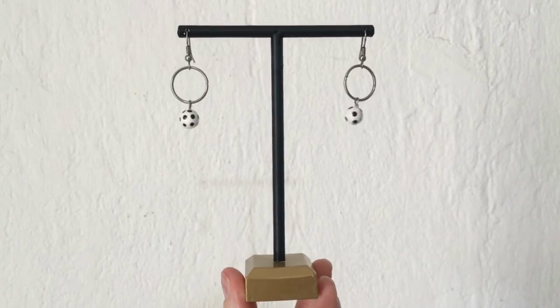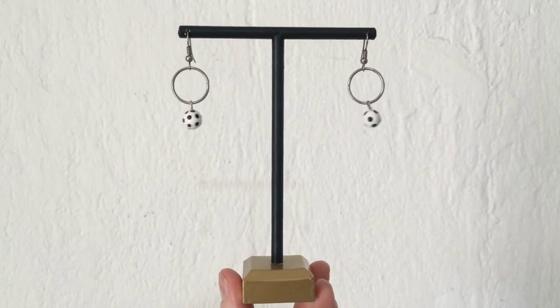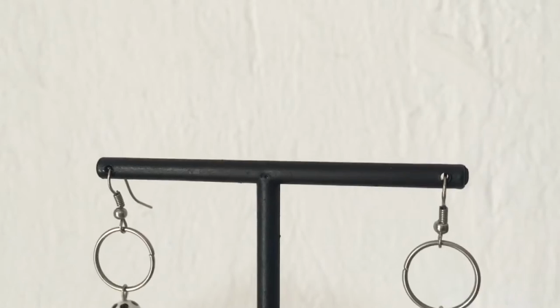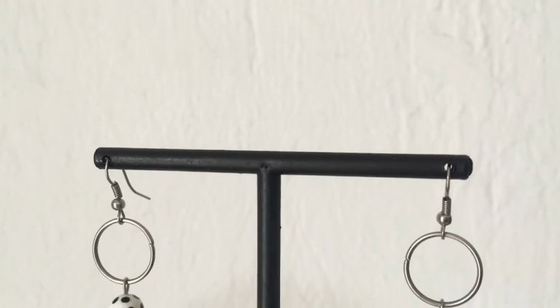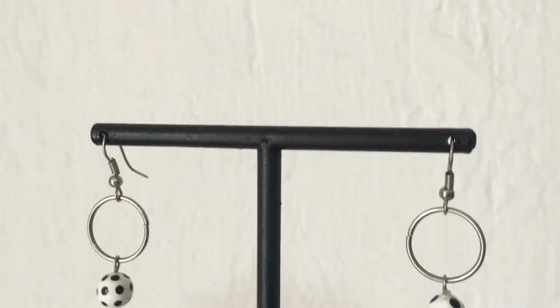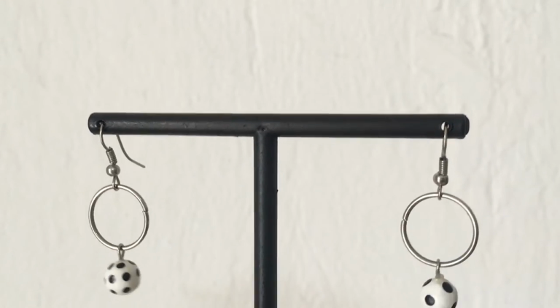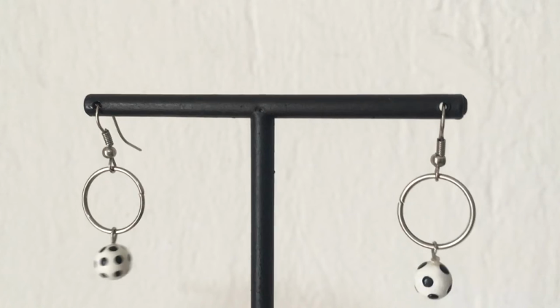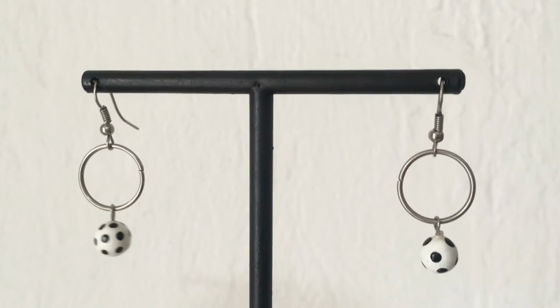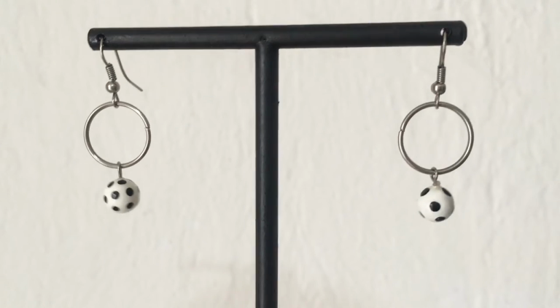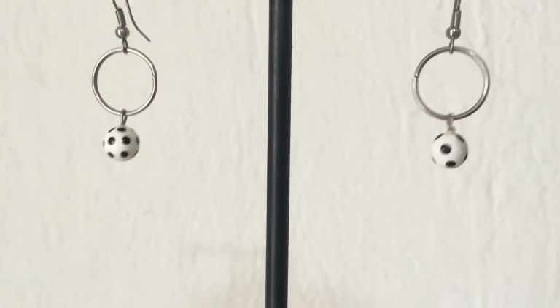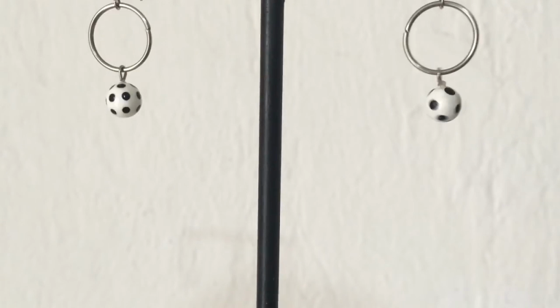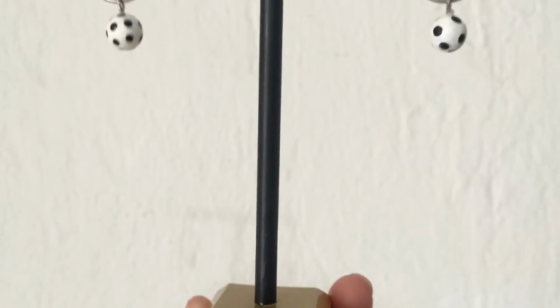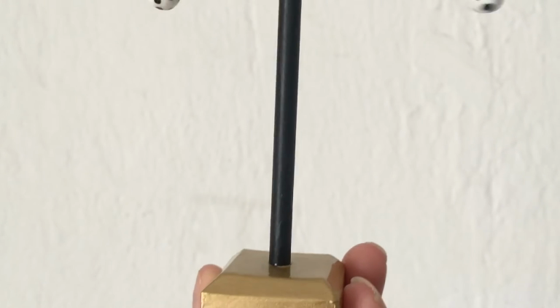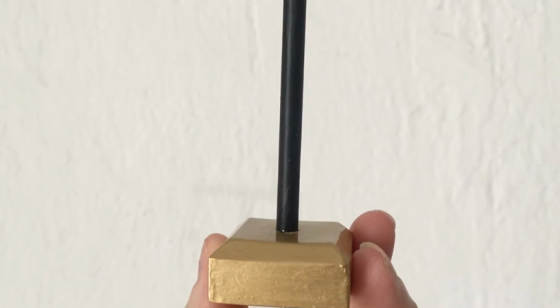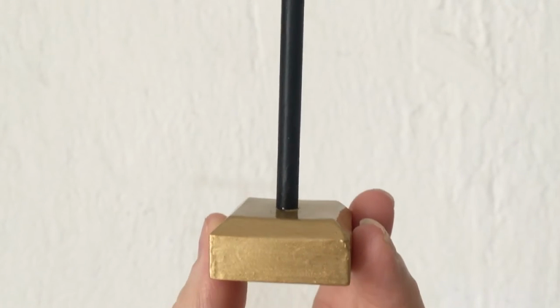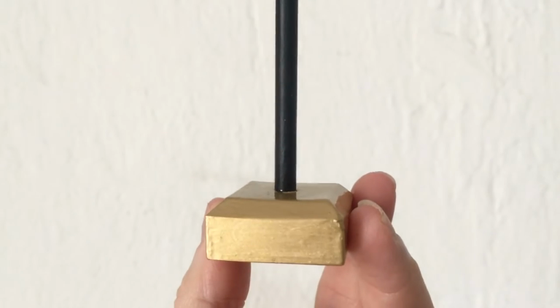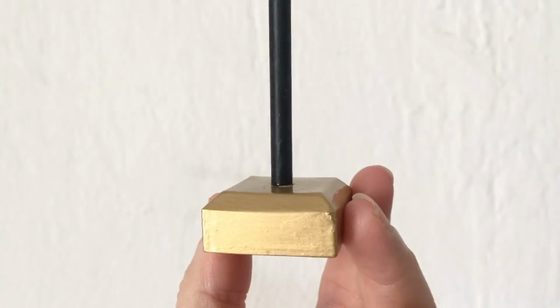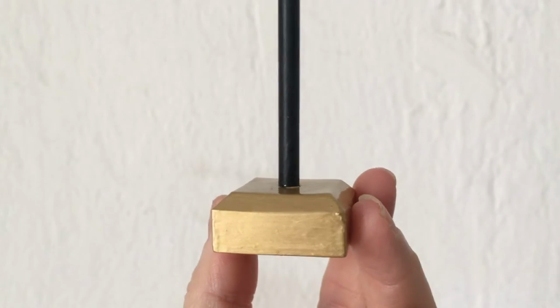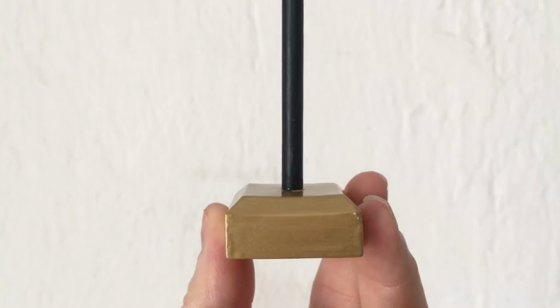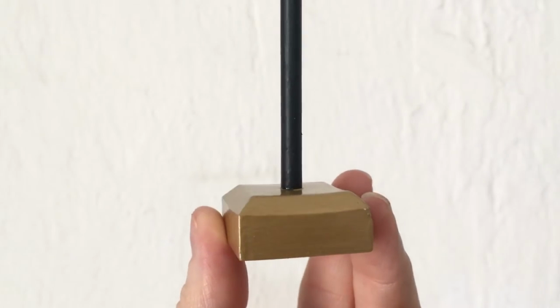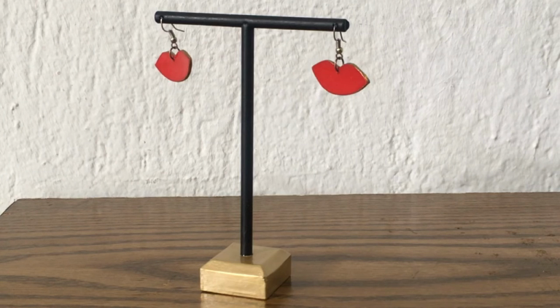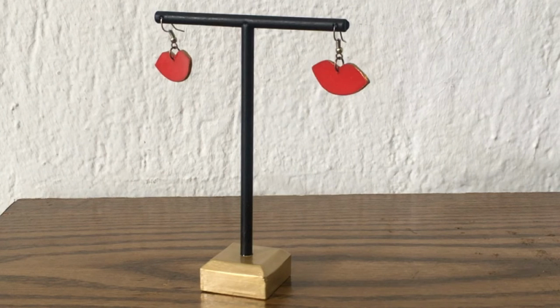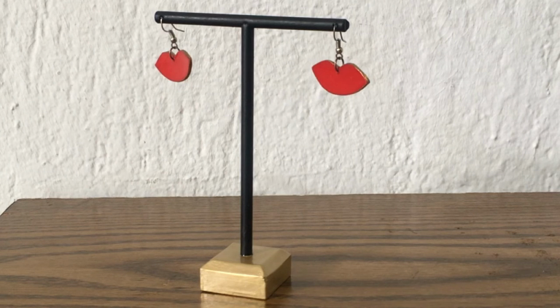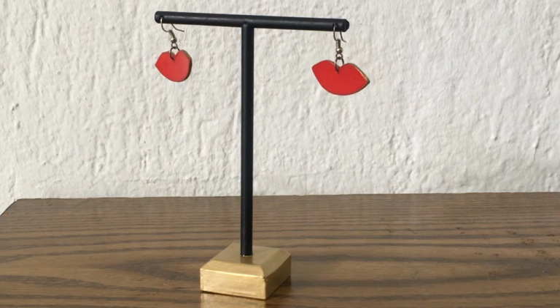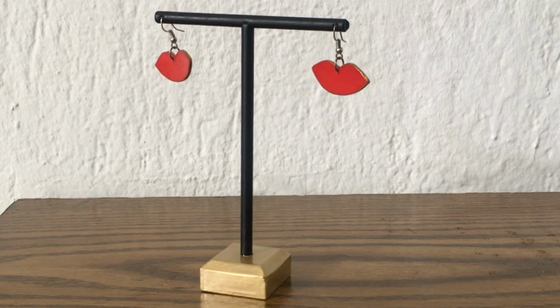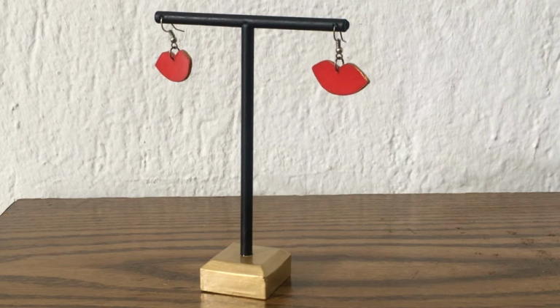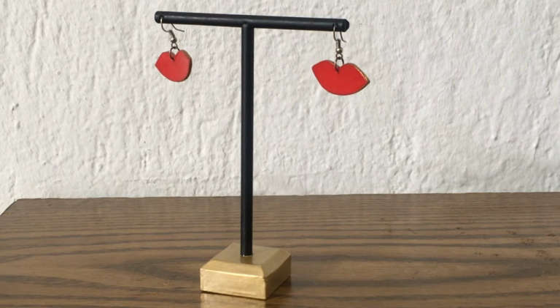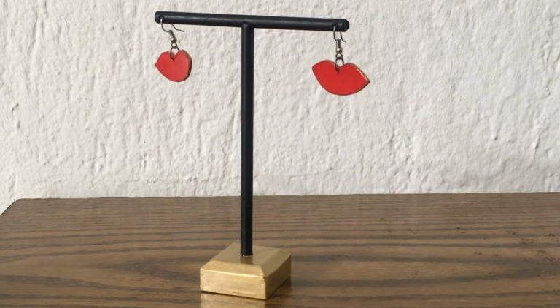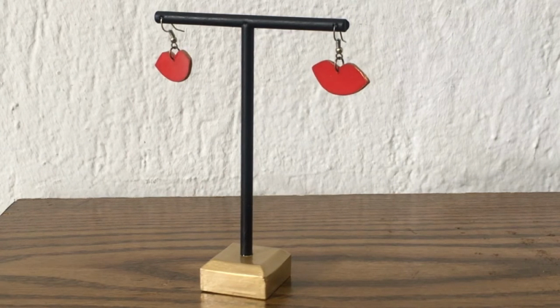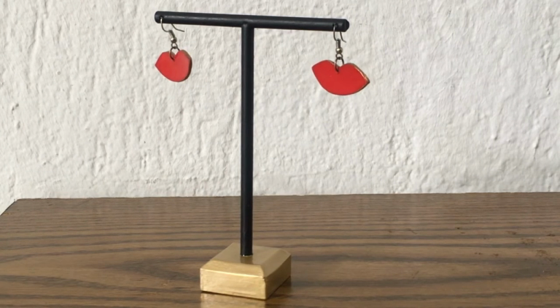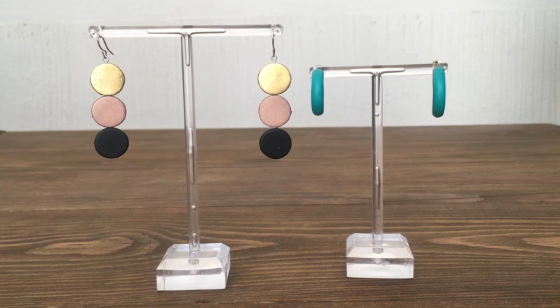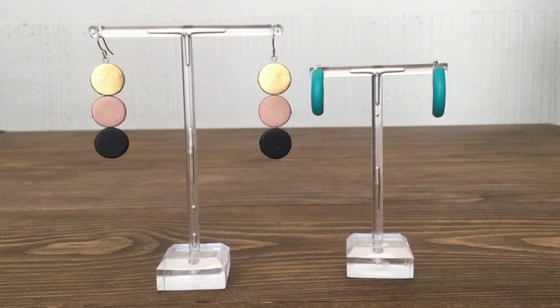This is what this one looks like — I love how it turned out, and maybe later I'm going to end up painting the other one too. I think they are more practical for dangly earrings because they are easier to hang and they look really cute displayed. They are not heavy at all. They are like a clear plastic and yeah, I really like them.